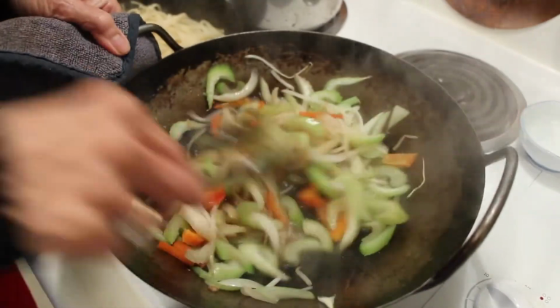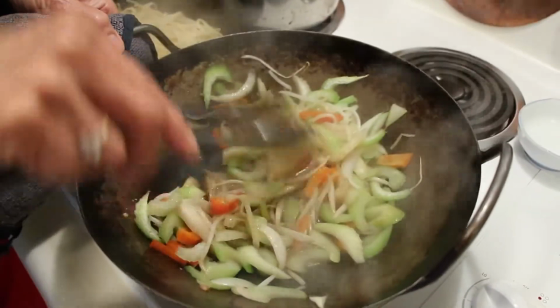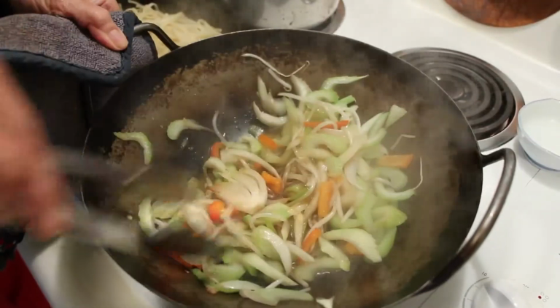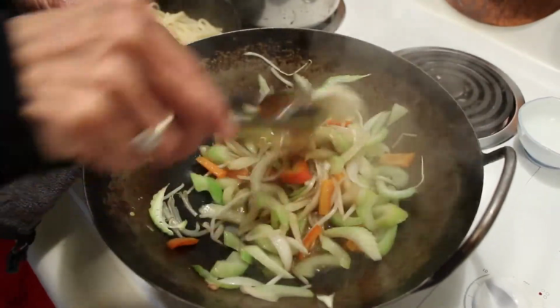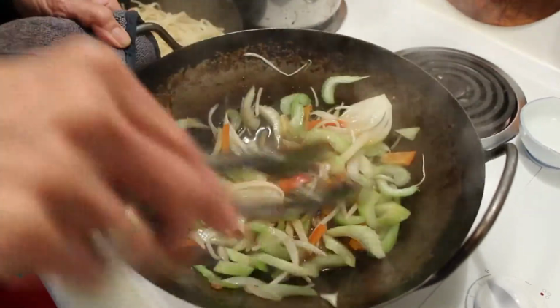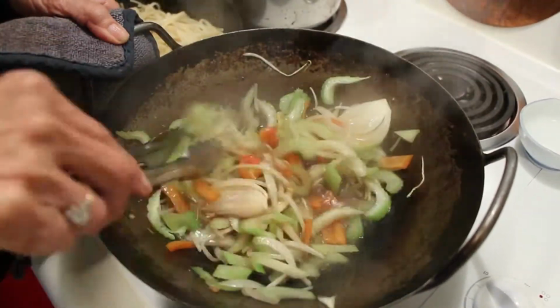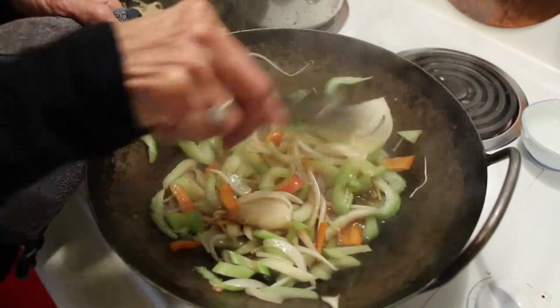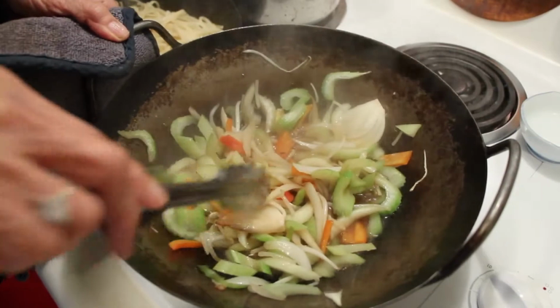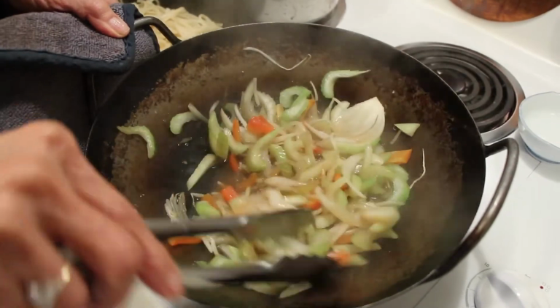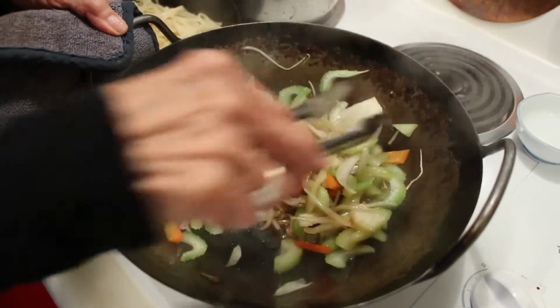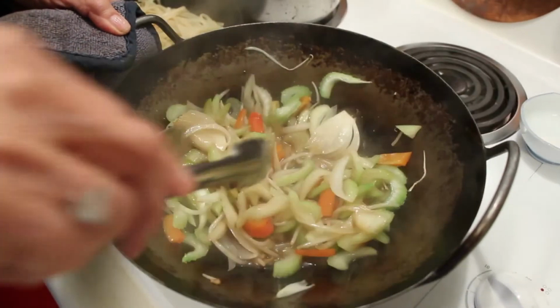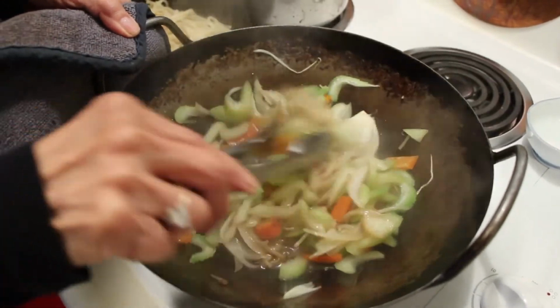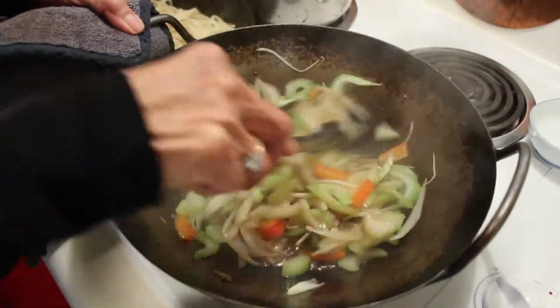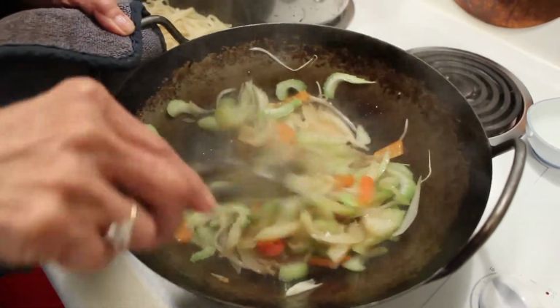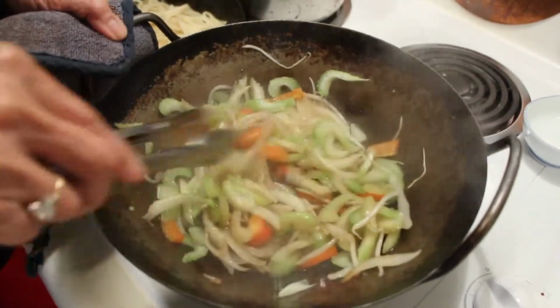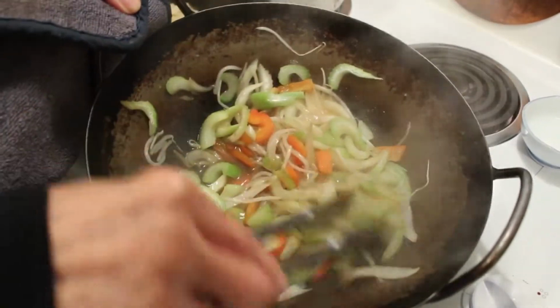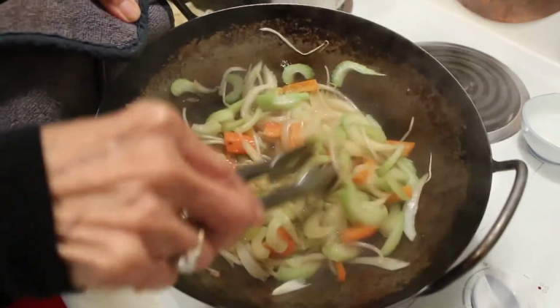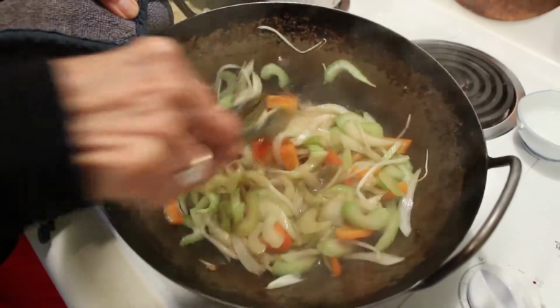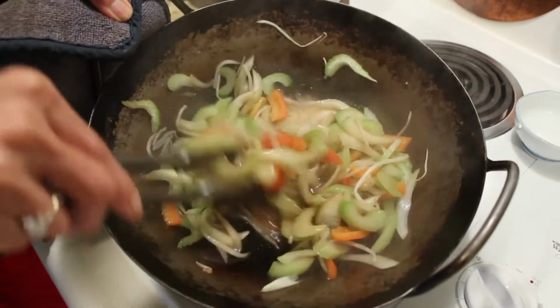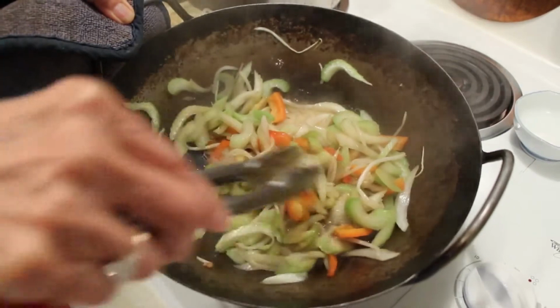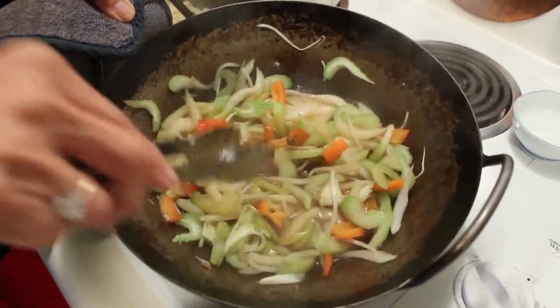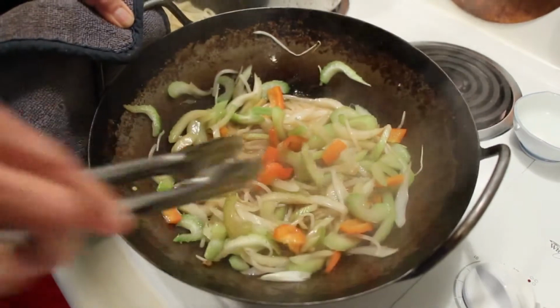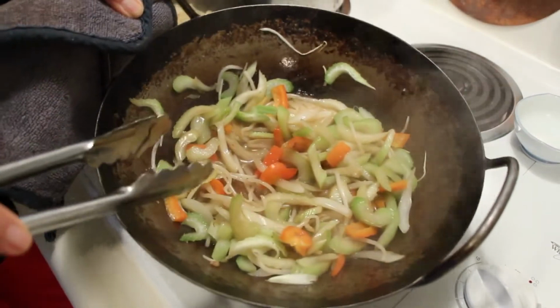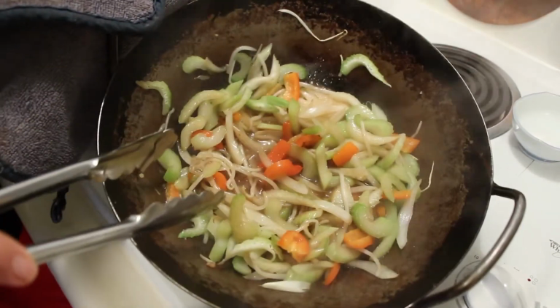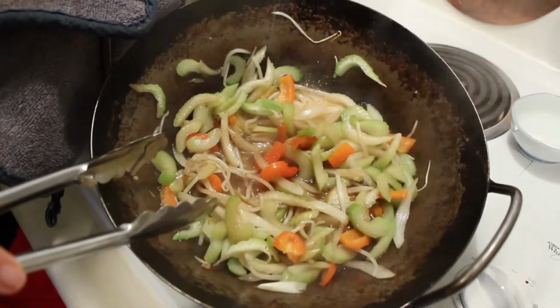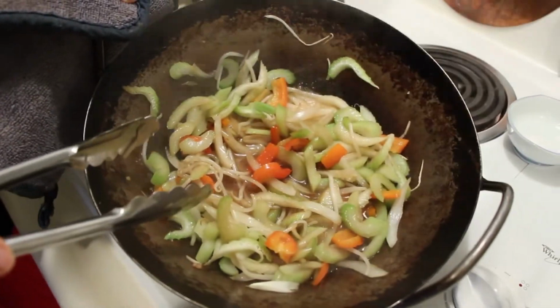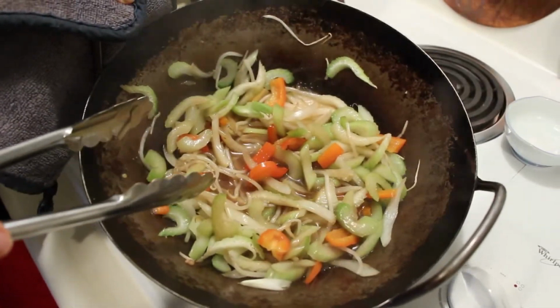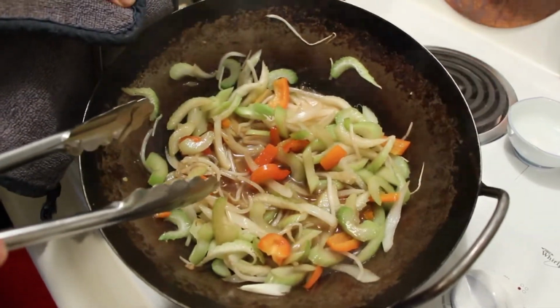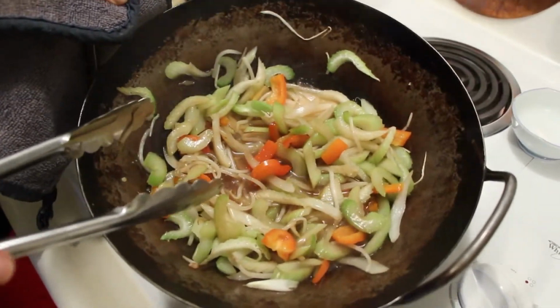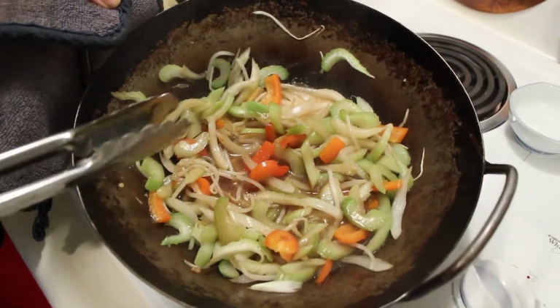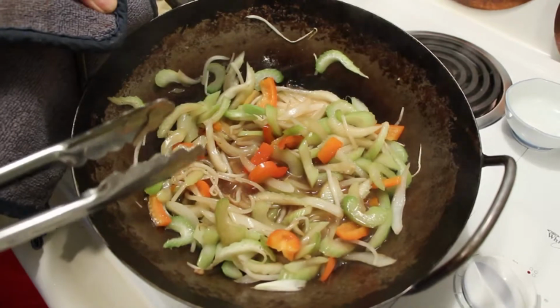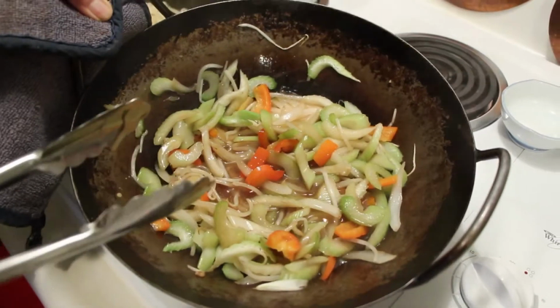And here you have it. Of course you can add leftover chicken or whatever you want — shrimp. But today I've decided to be a vegetarian over noodles. Now that is perfectly ready to be poured on top of the noodles.